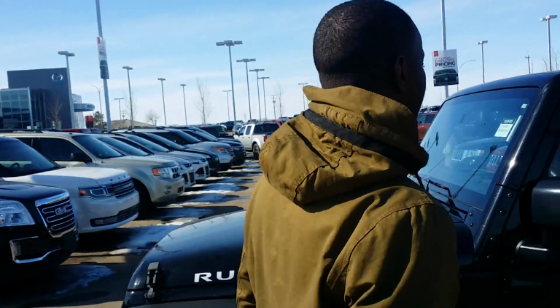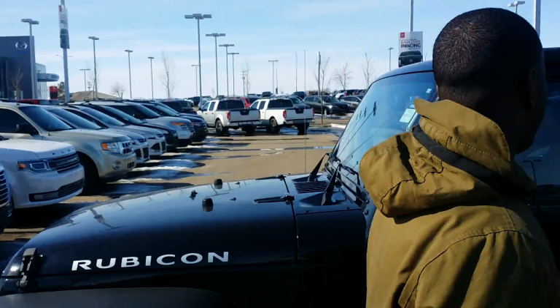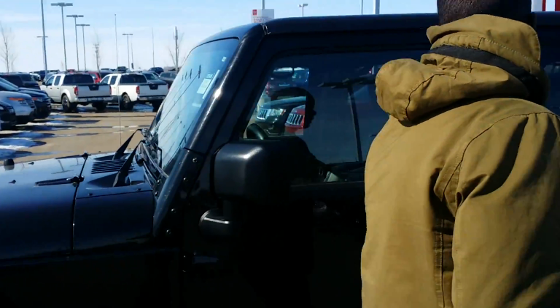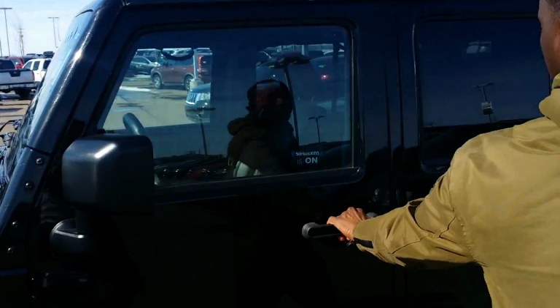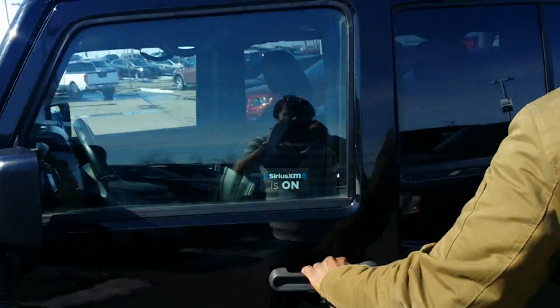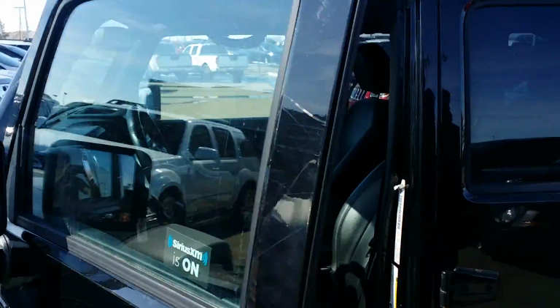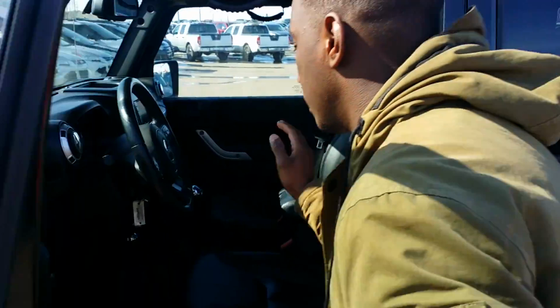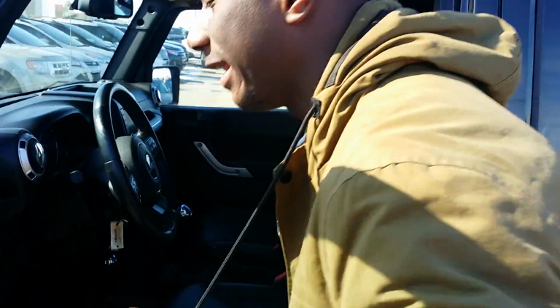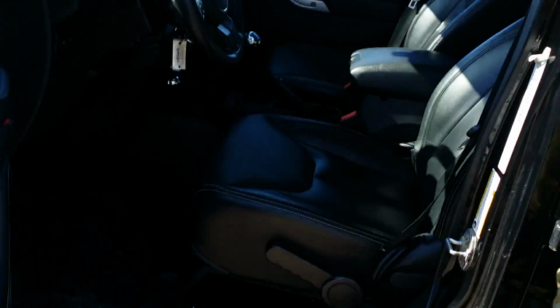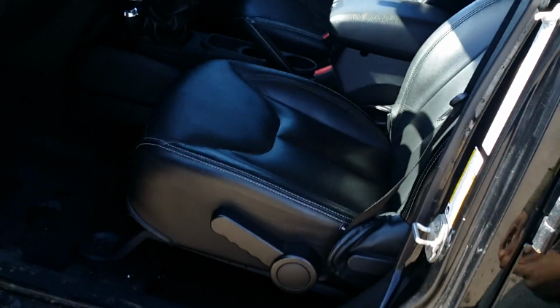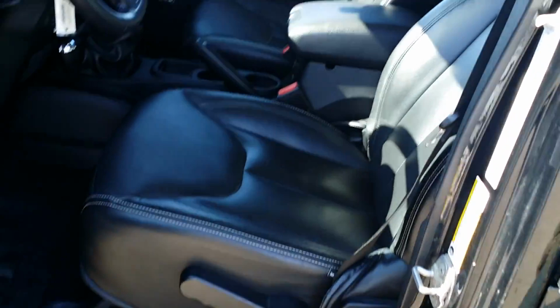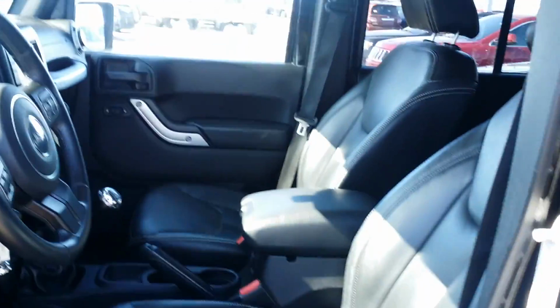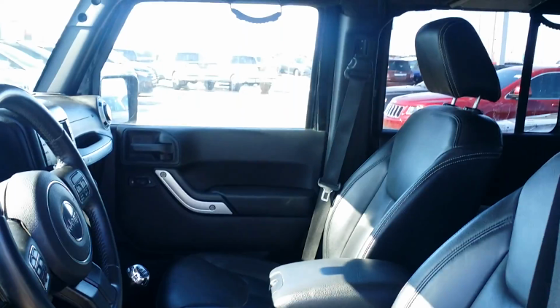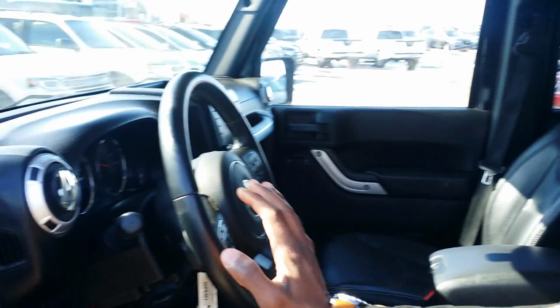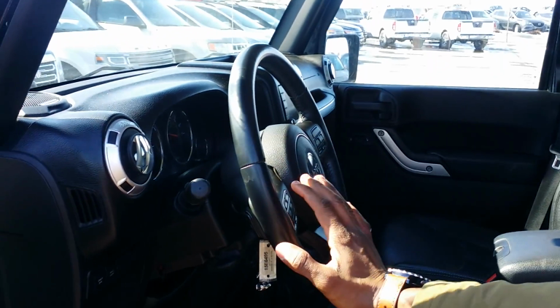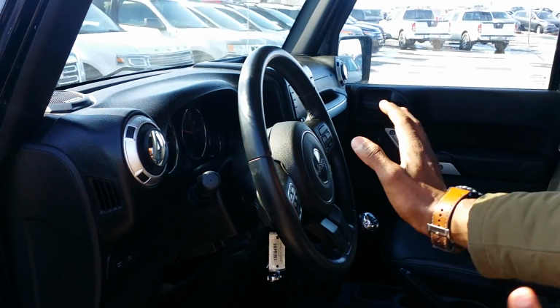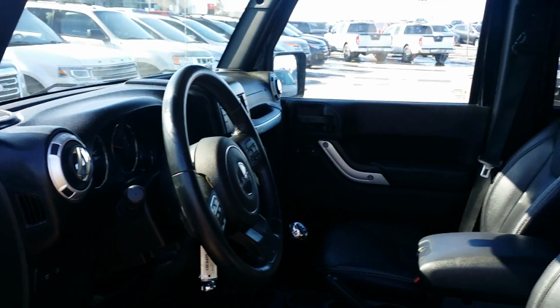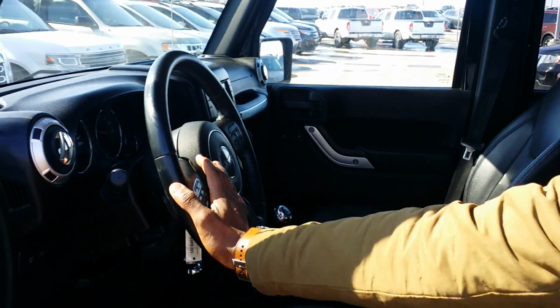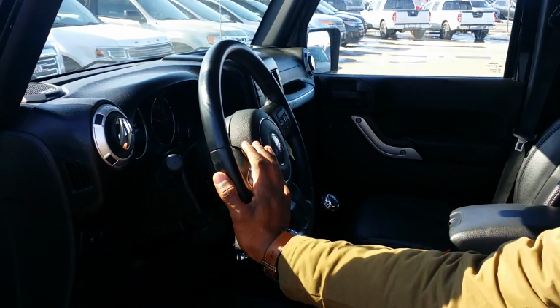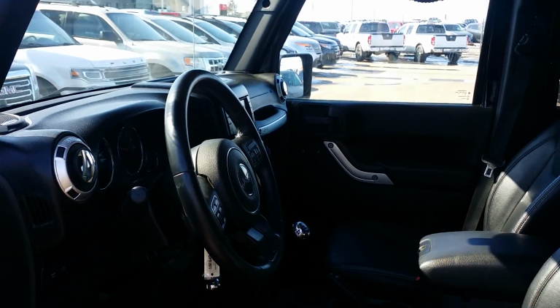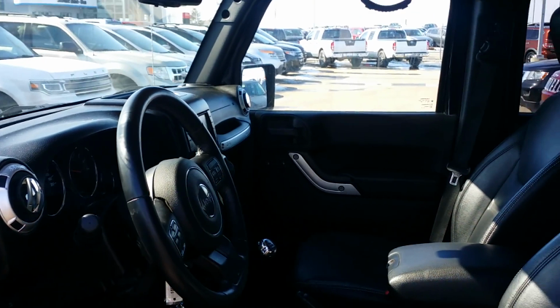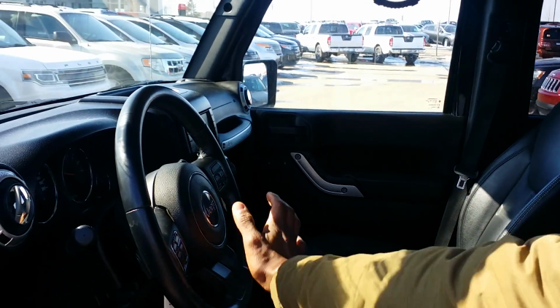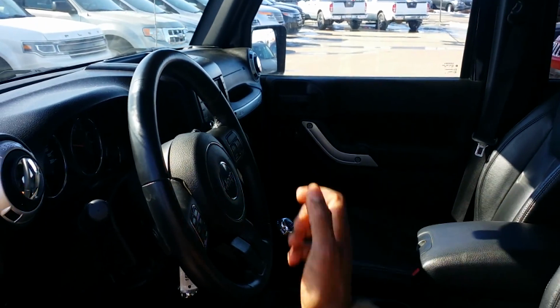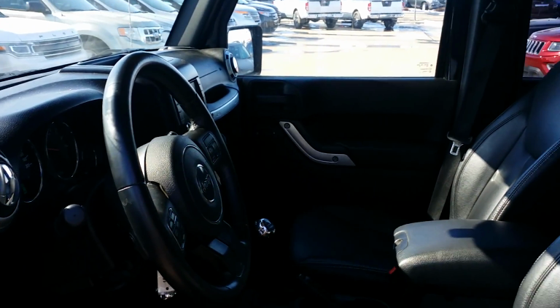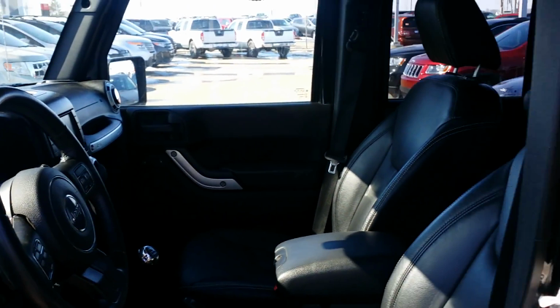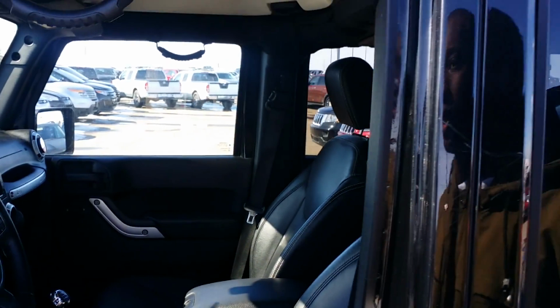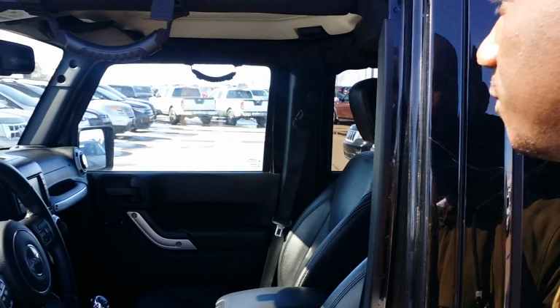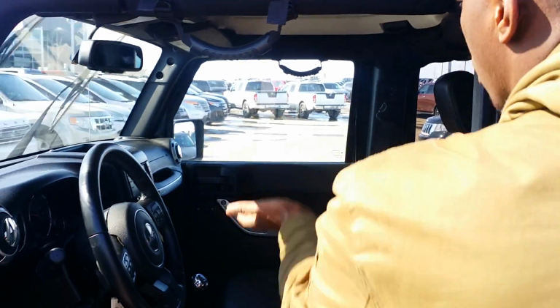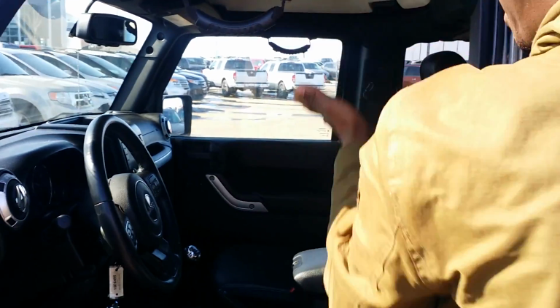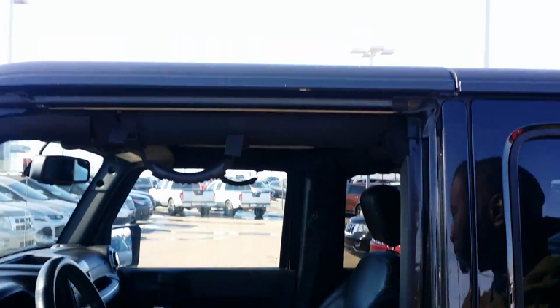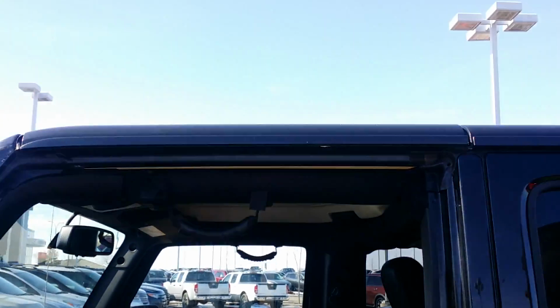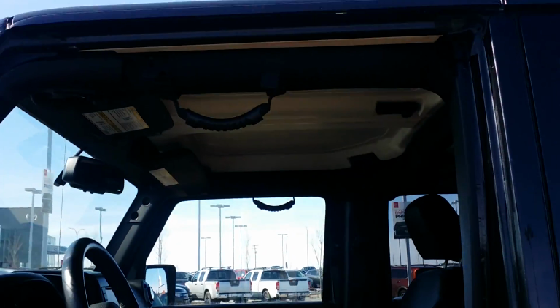Coming to the interior Jesse — oh man, the interior, leather seats, your nav control system. Coming from the left to the right you got your Bluetooth control system right here and your media control. This thing is awesome Jesse, with a soft top on top of it right there.